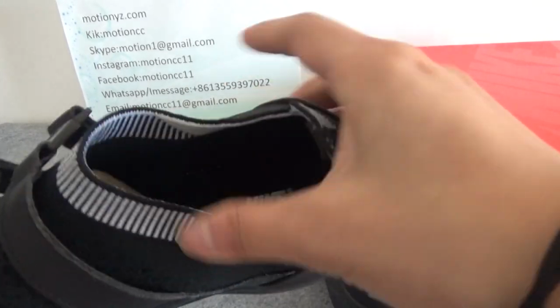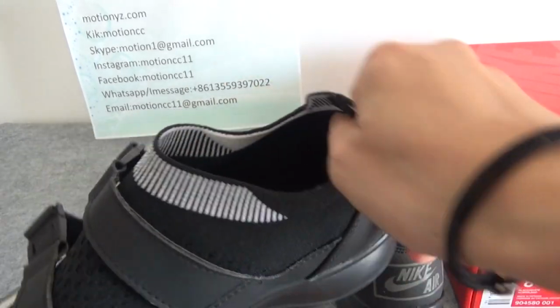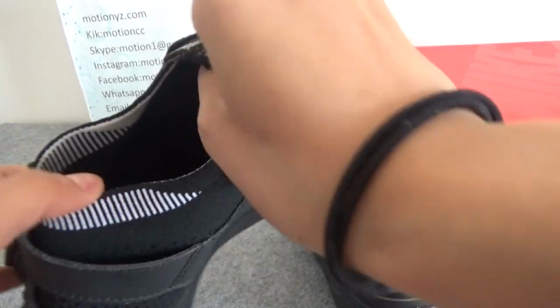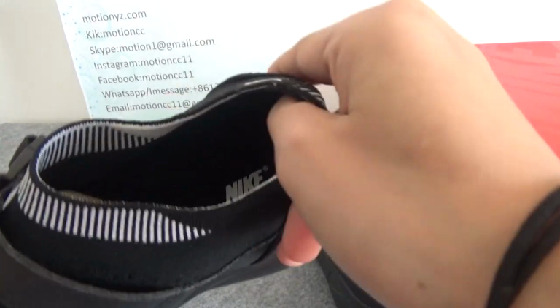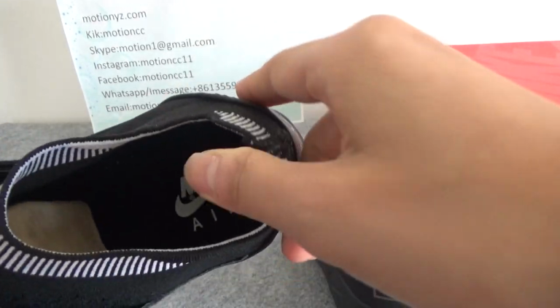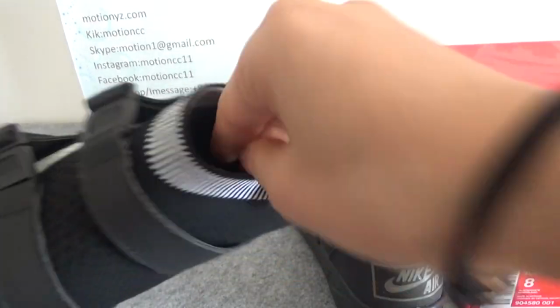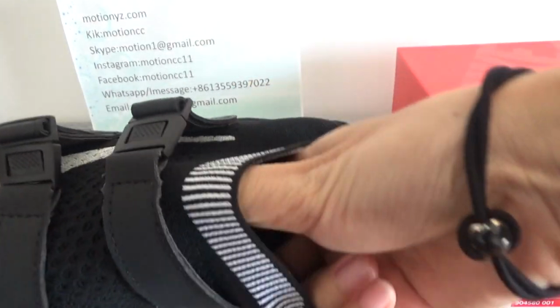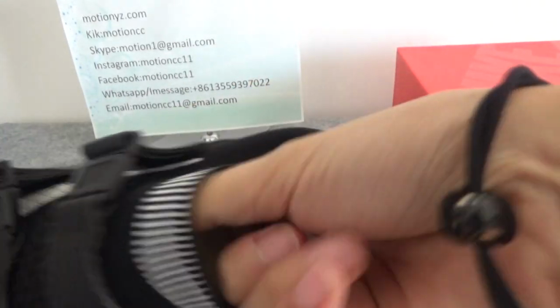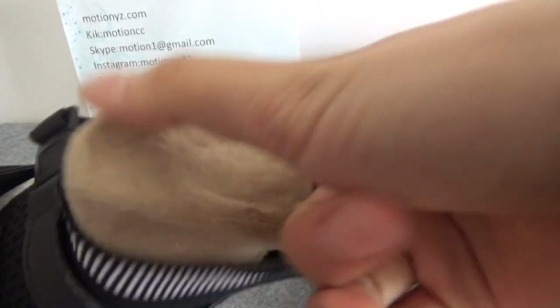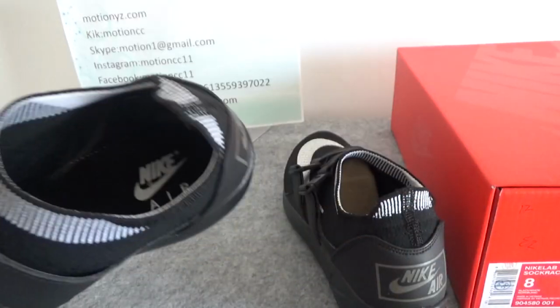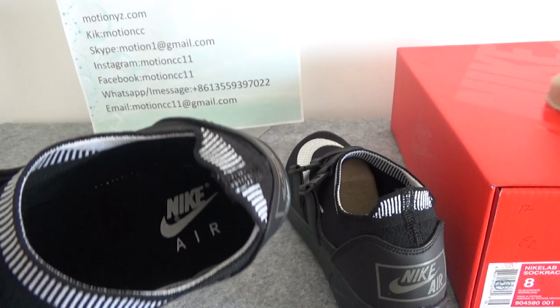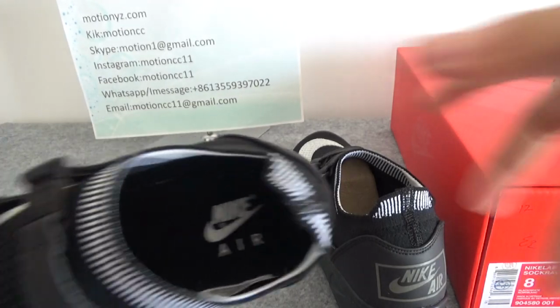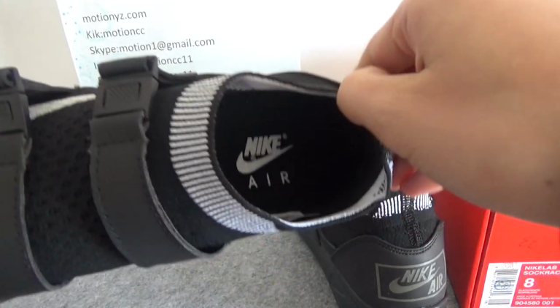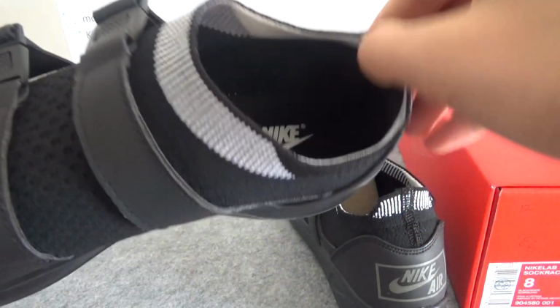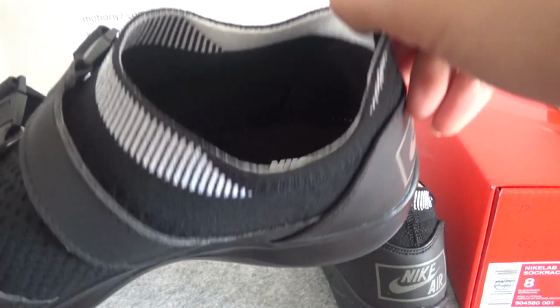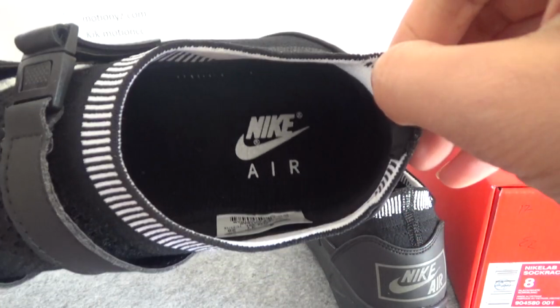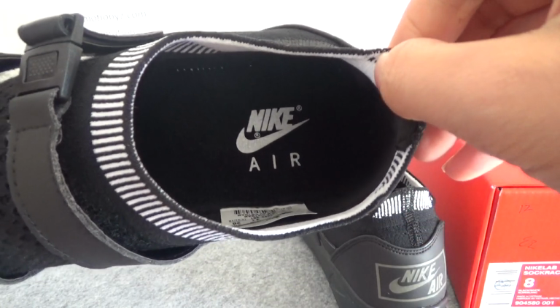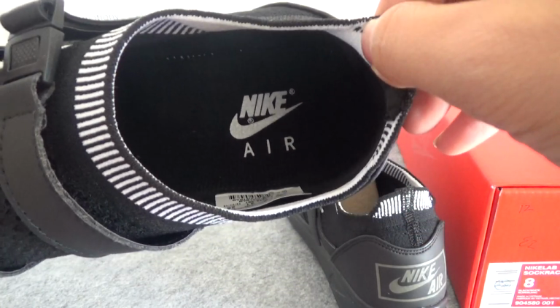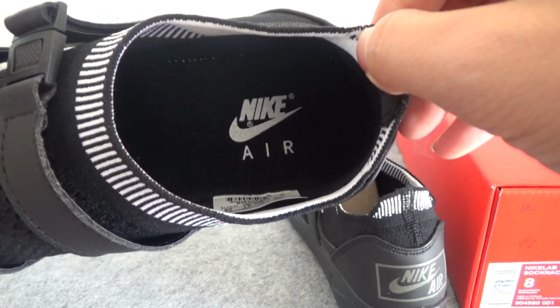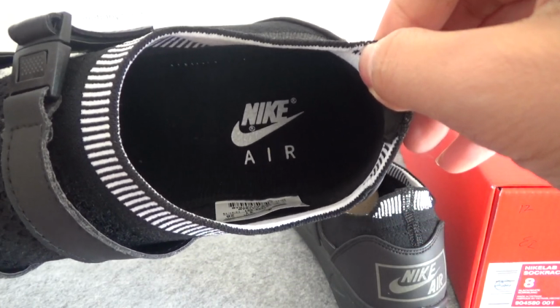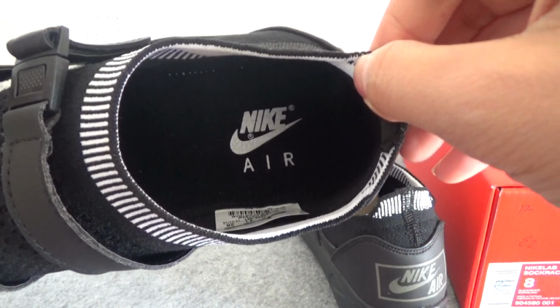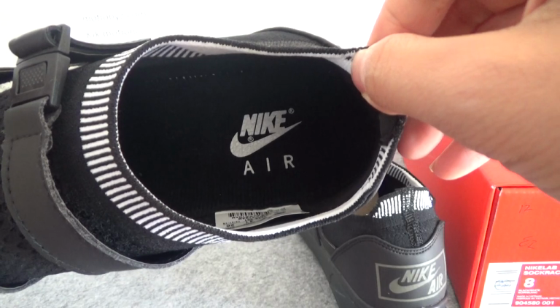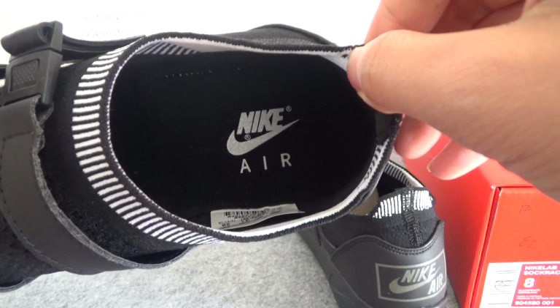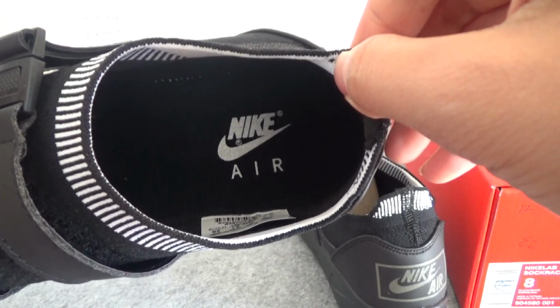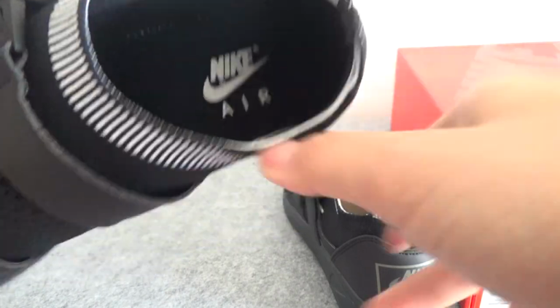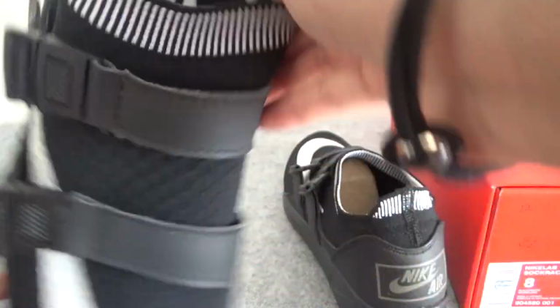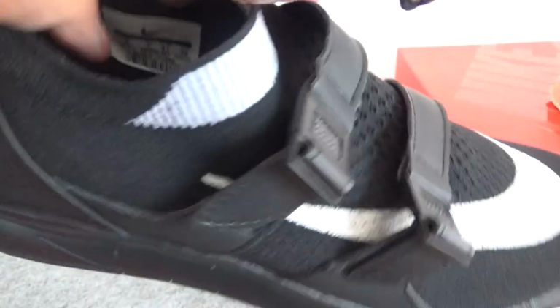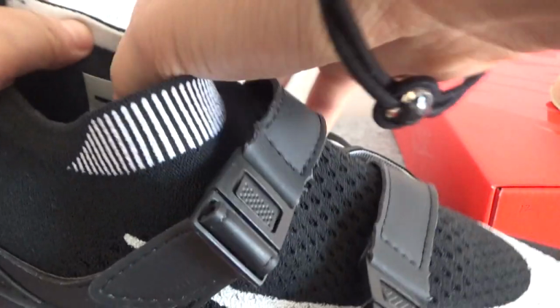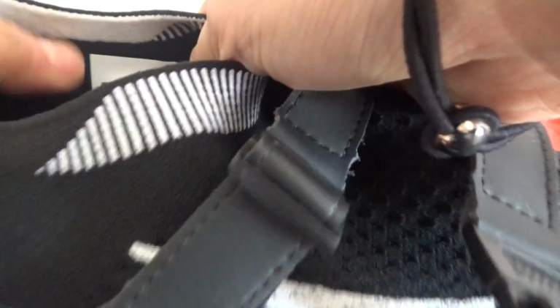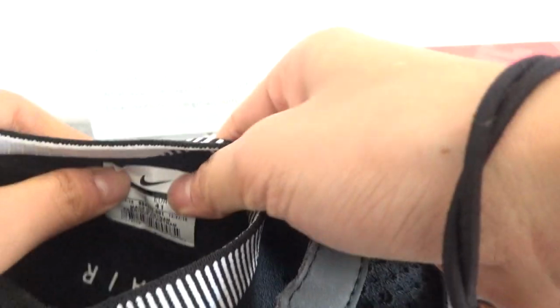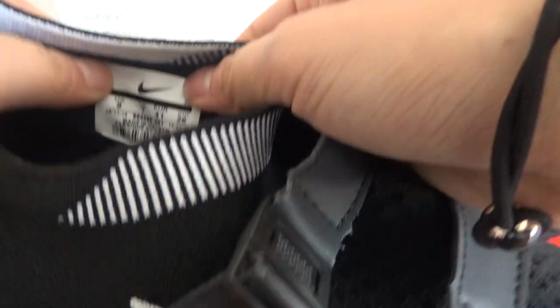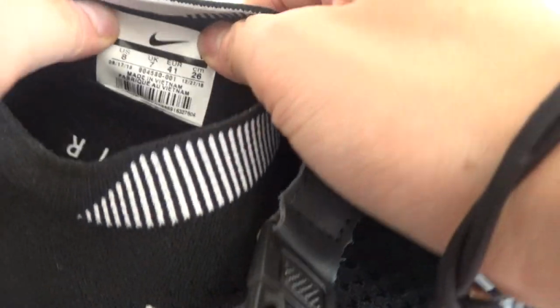Let's check the inside part. For the inside part, you can see the insole — it has the Nike Air logo. And this is the size label.